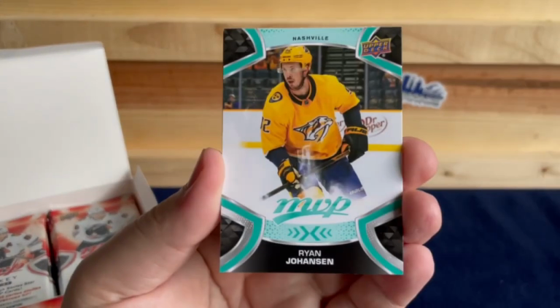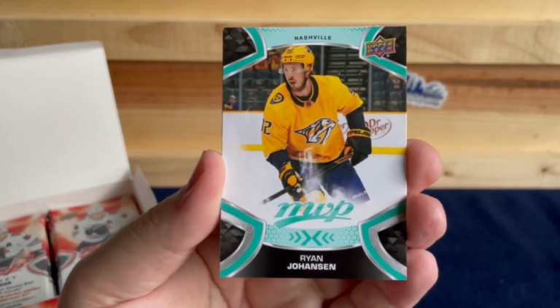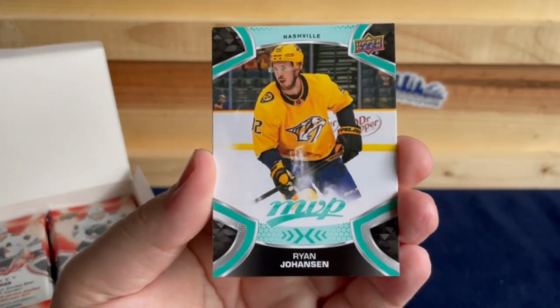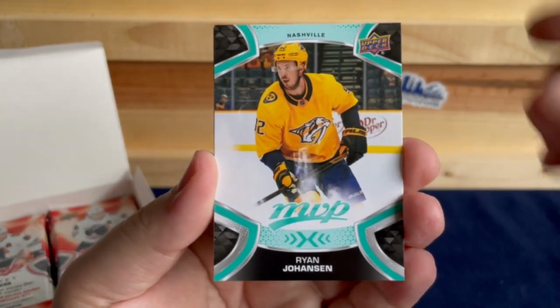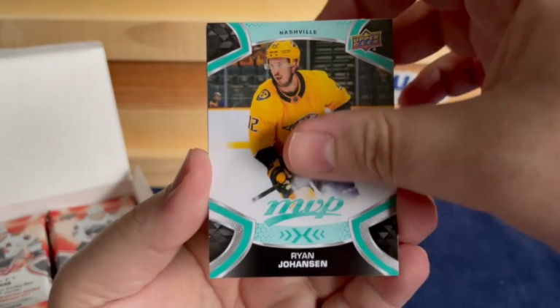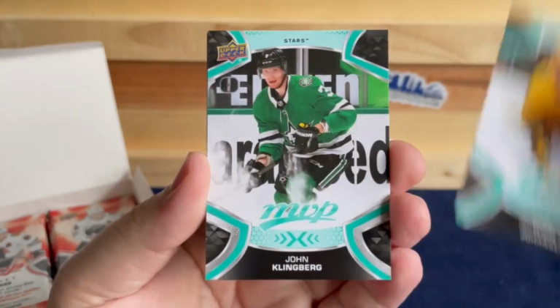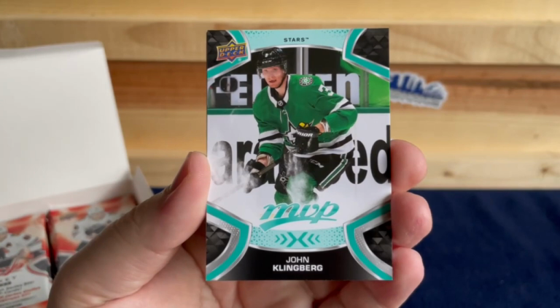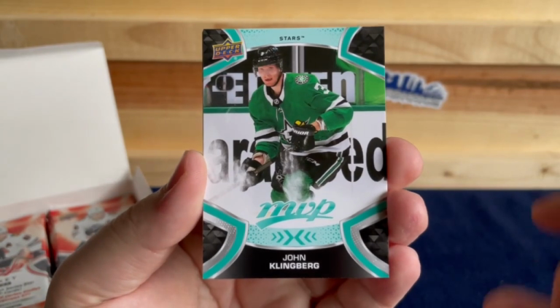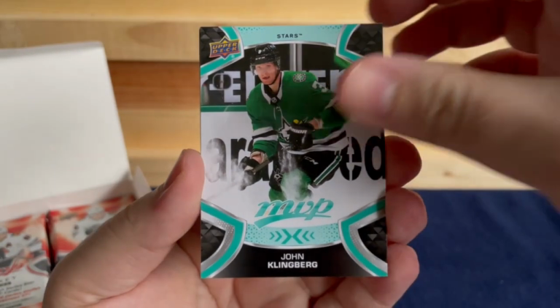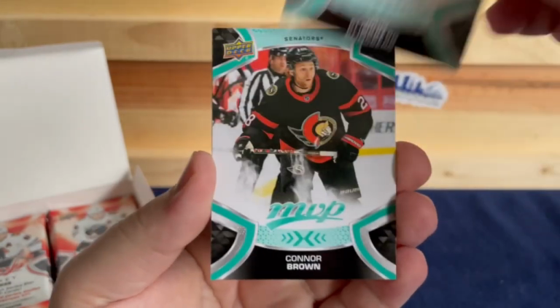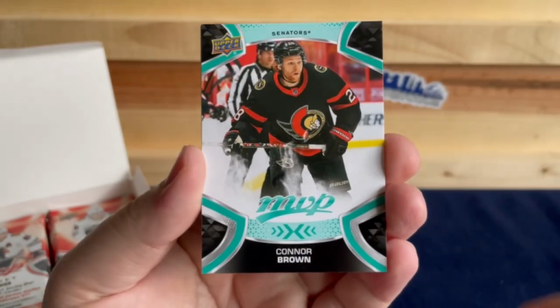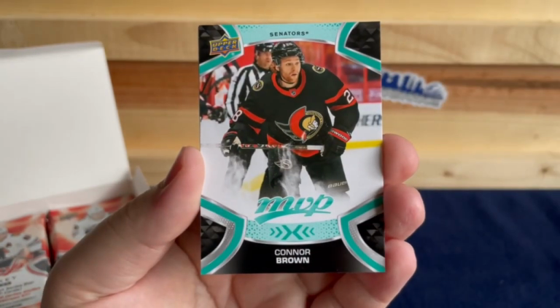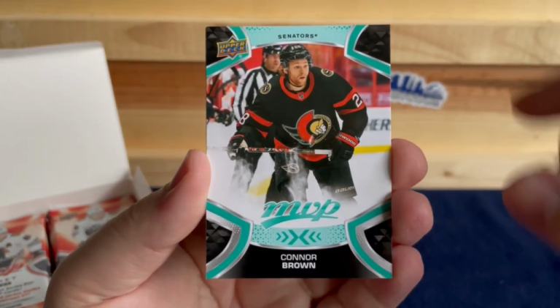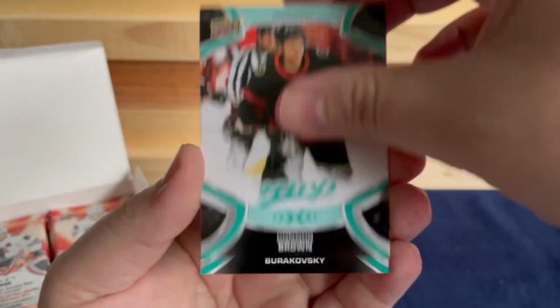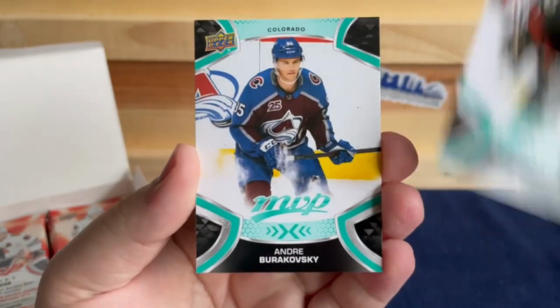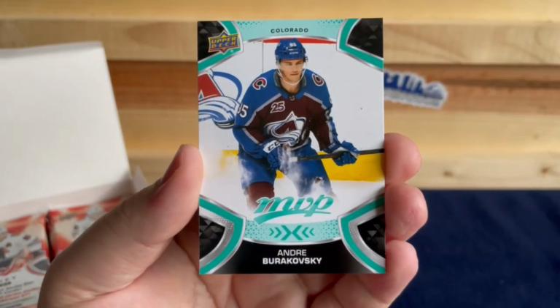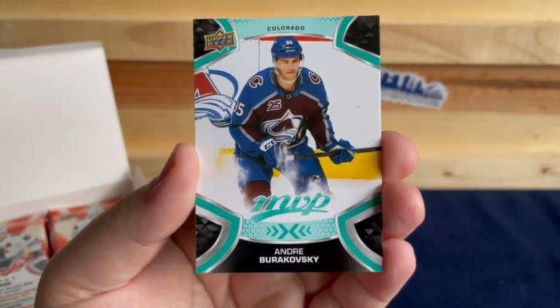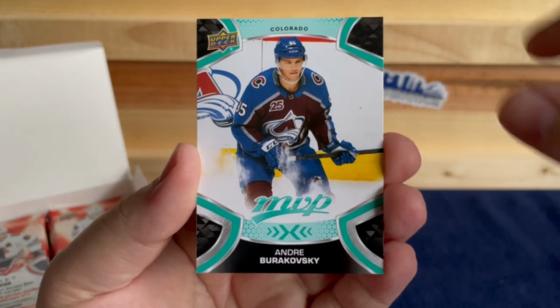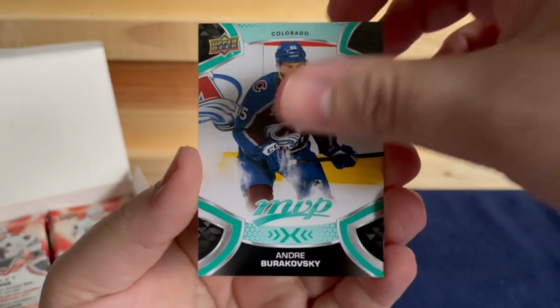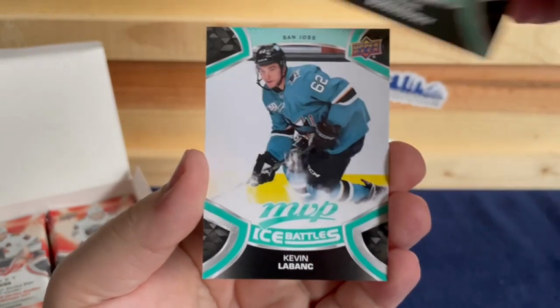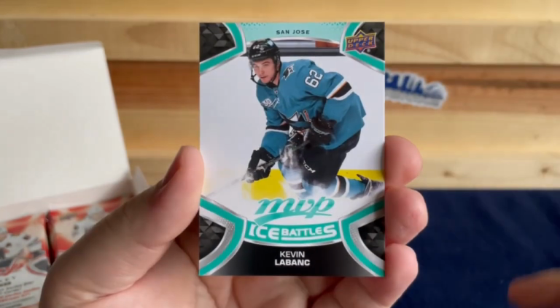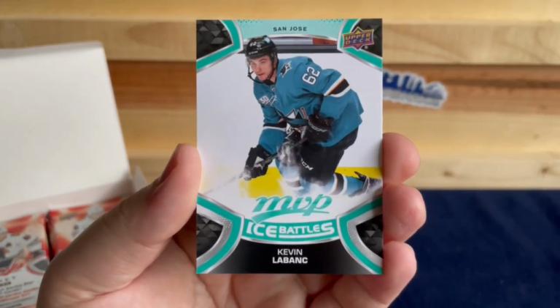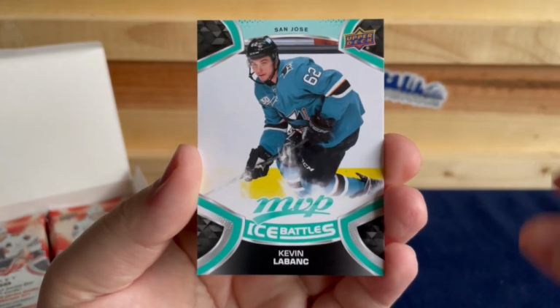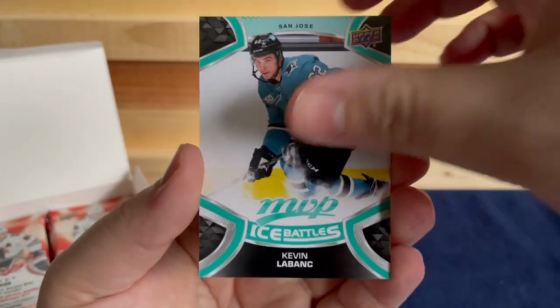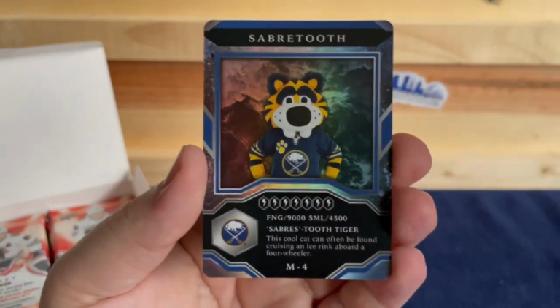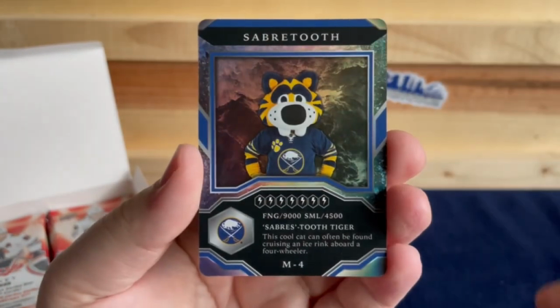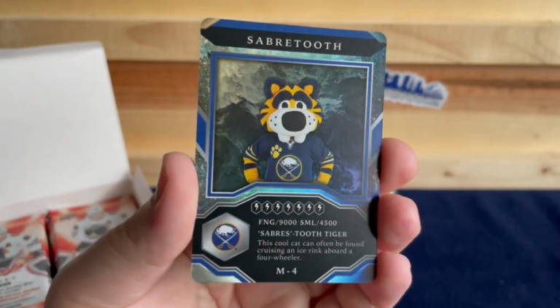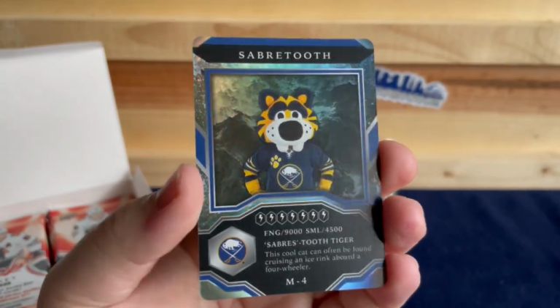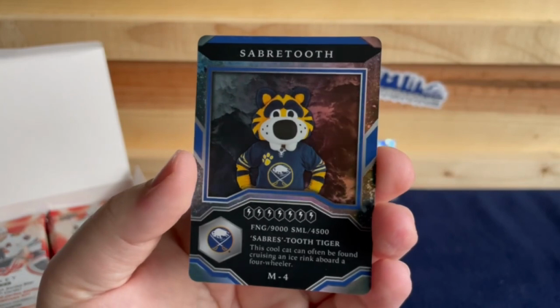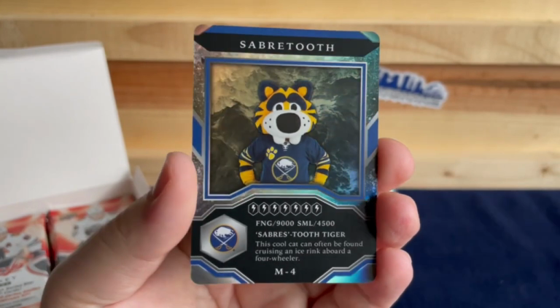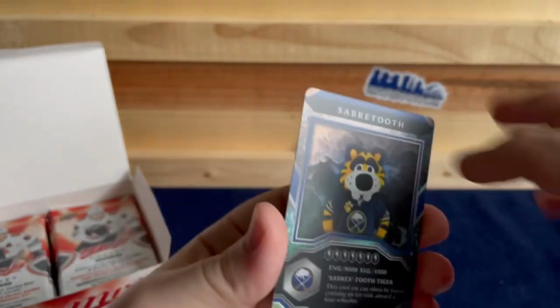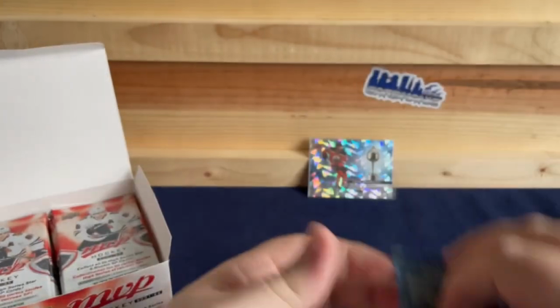Ryan Johansen, John Klingberg, Connor Brown, Andre Burakovsky, Kevin Fiala, and a mascot for Buffalo.